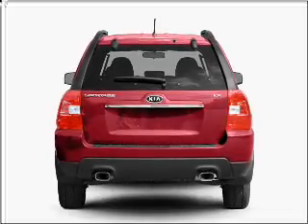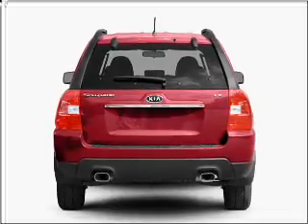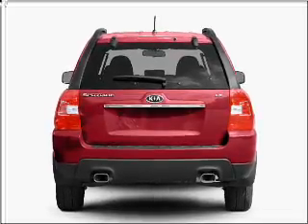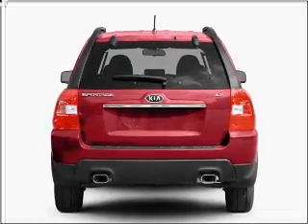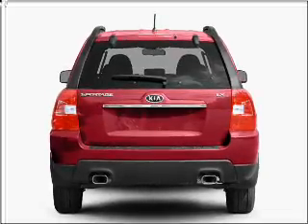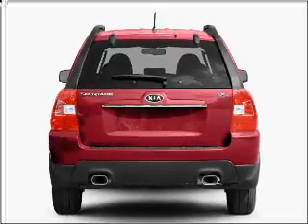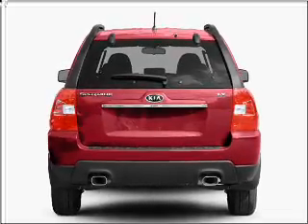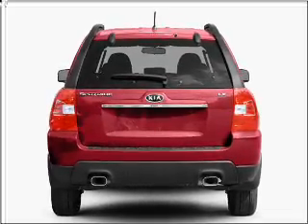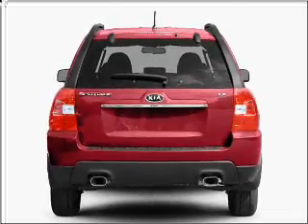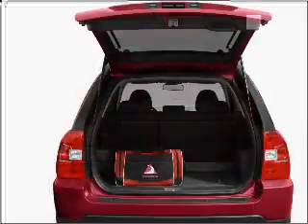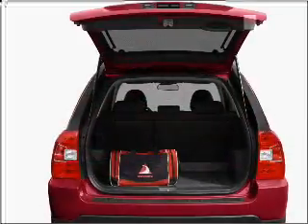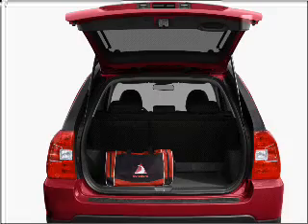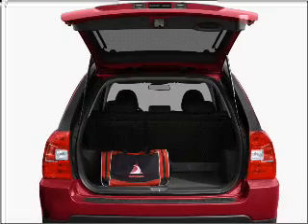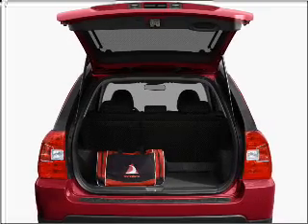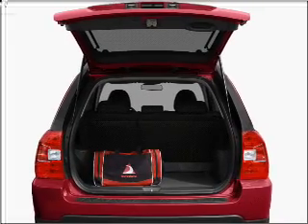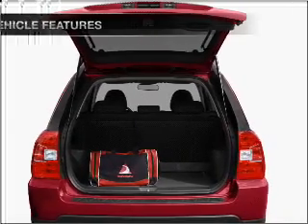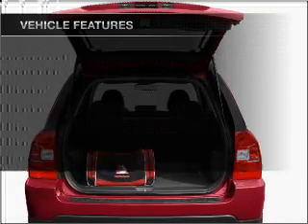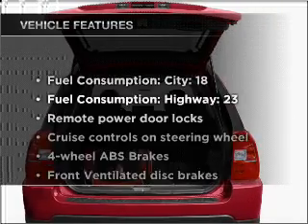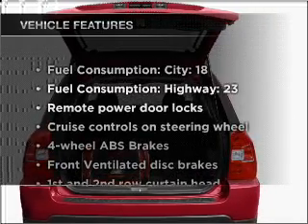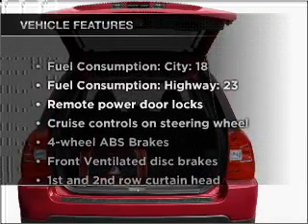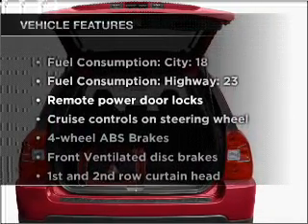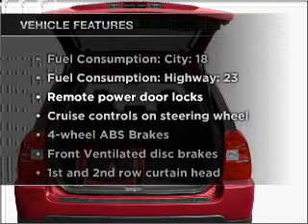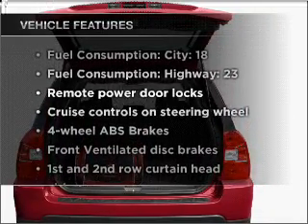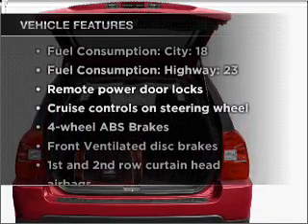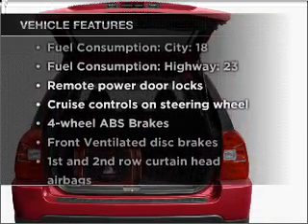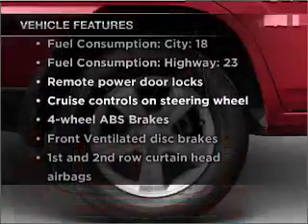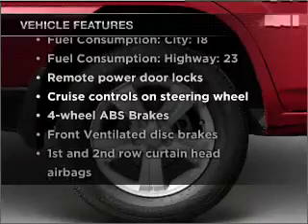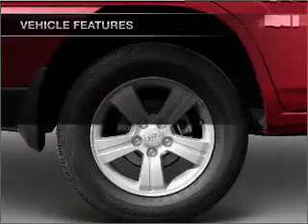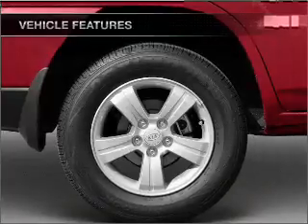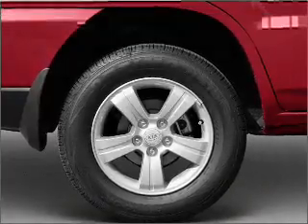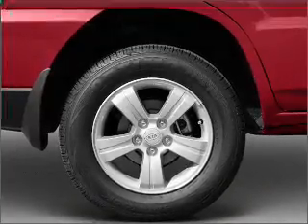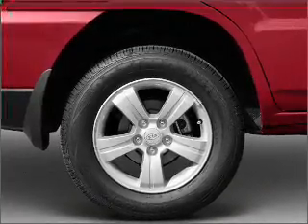Anti-lock brakes help you bring your vehicle to a safe stop, and memory settings are one of many features. With these notable features, you won't want to miss out on the opportunity to own this amazing ride.